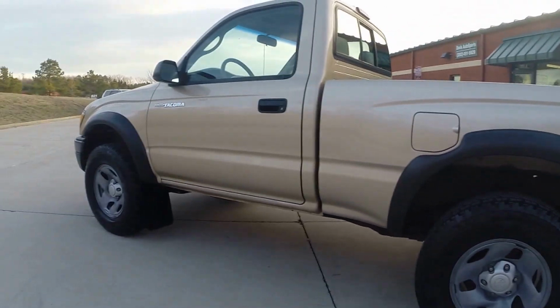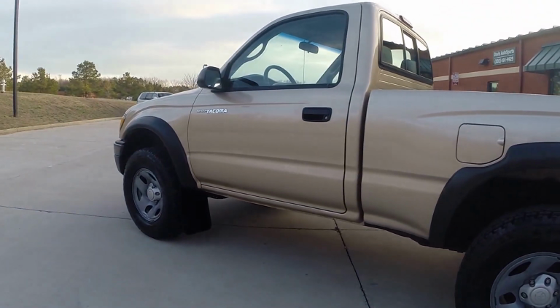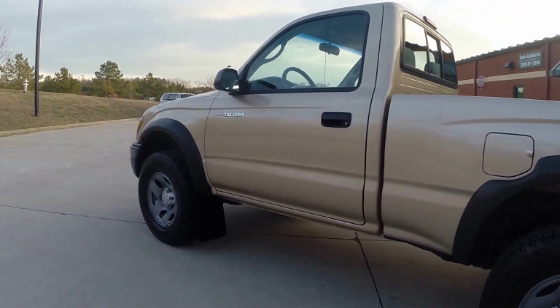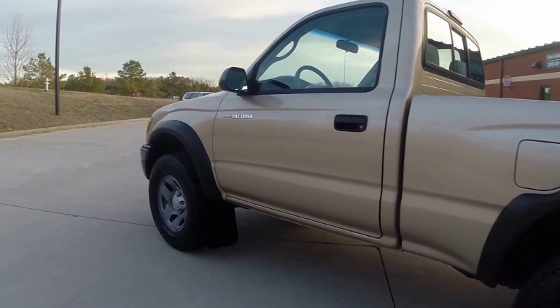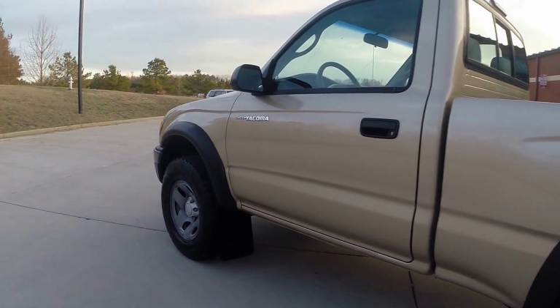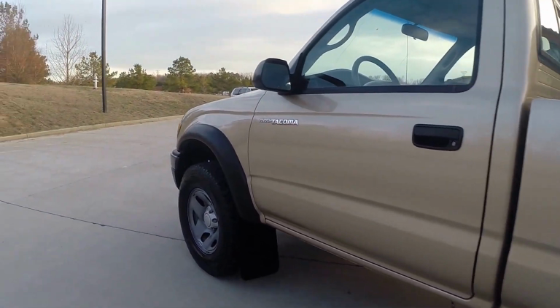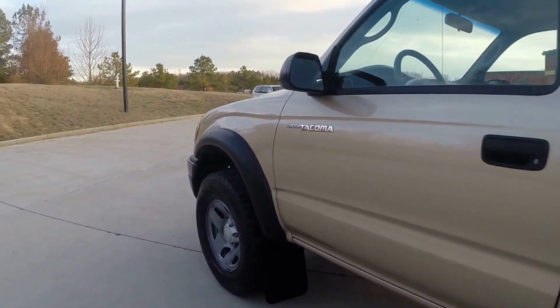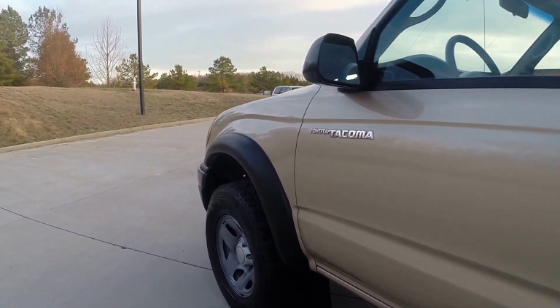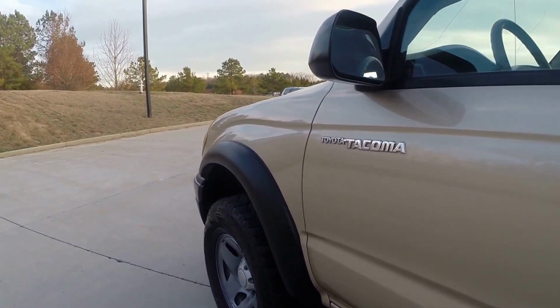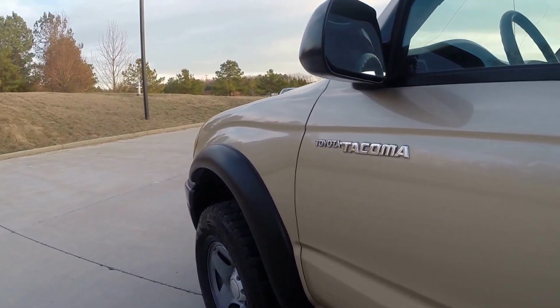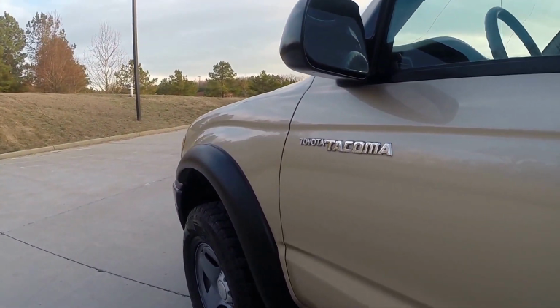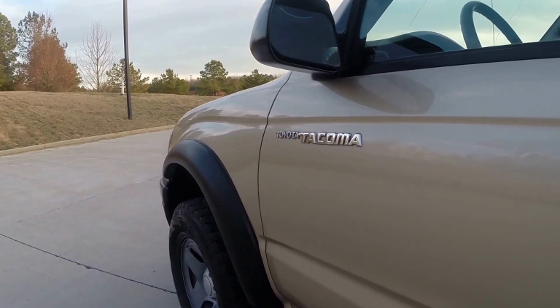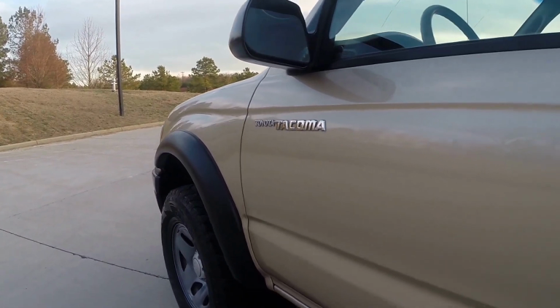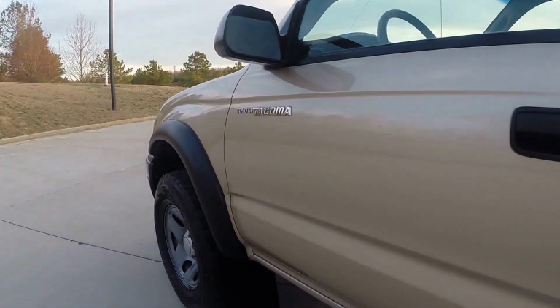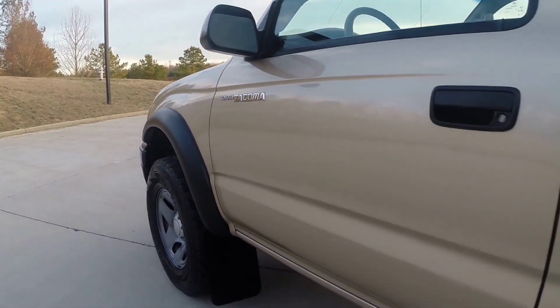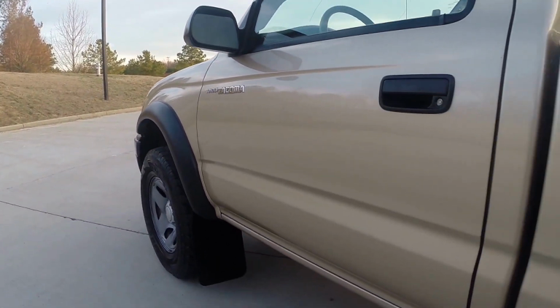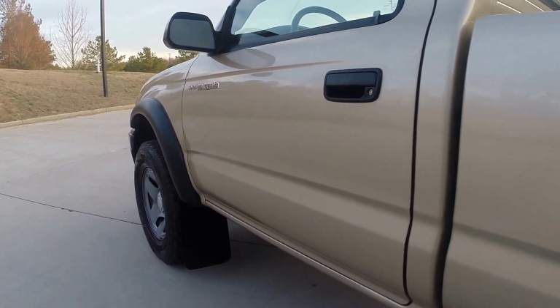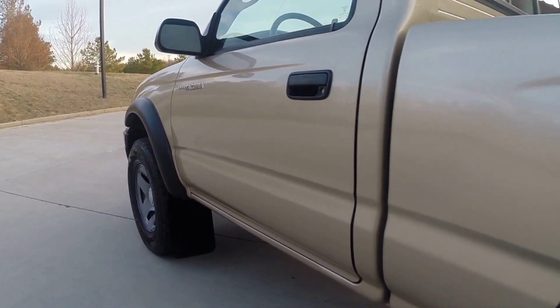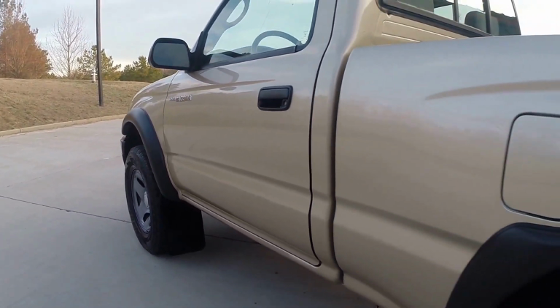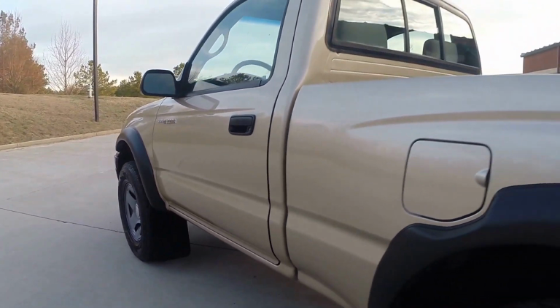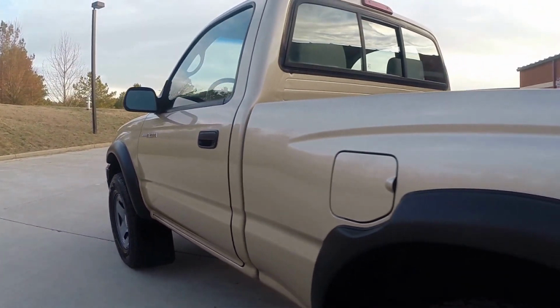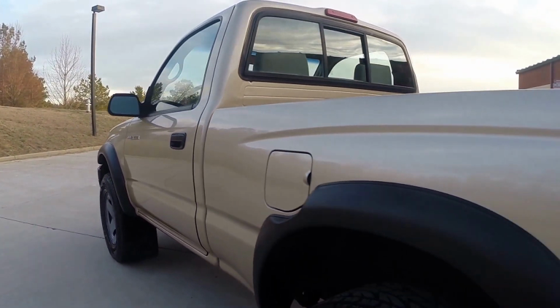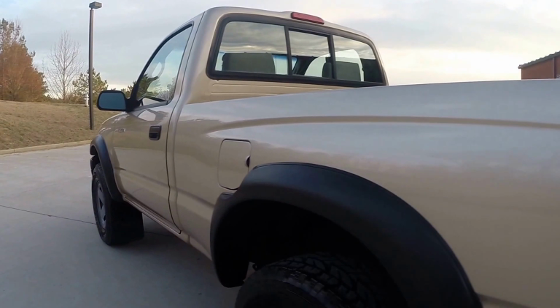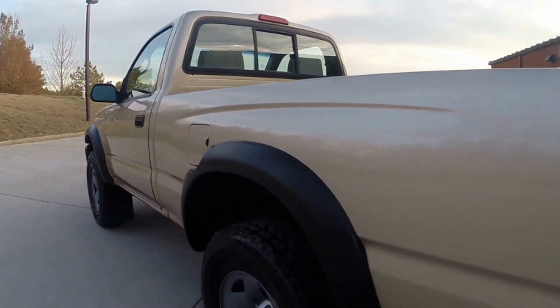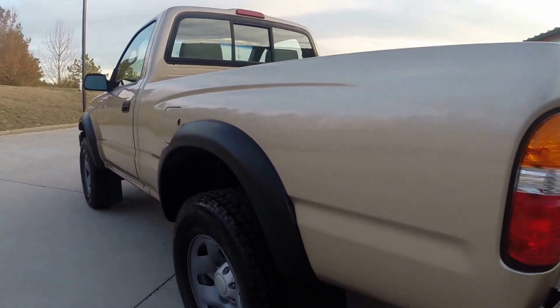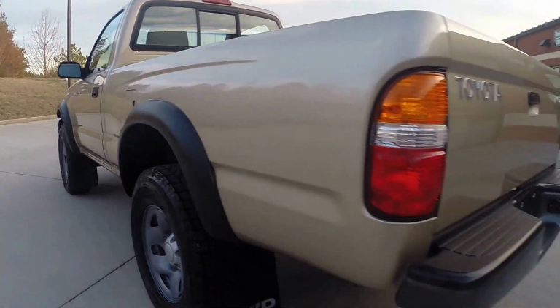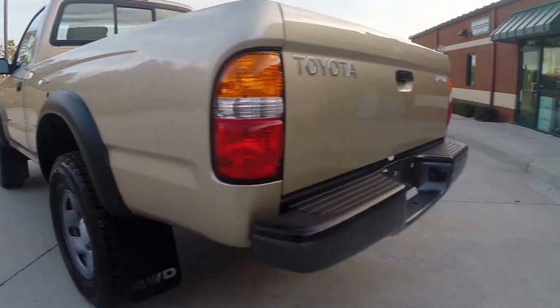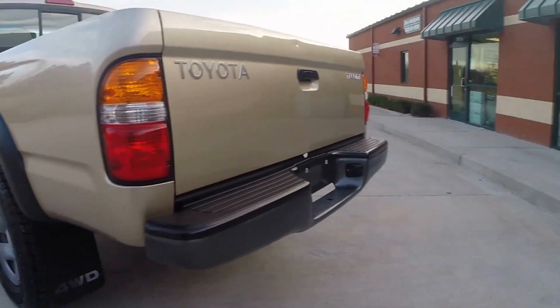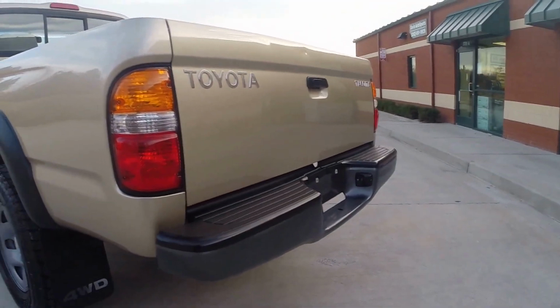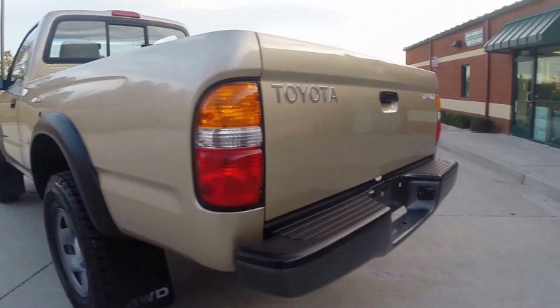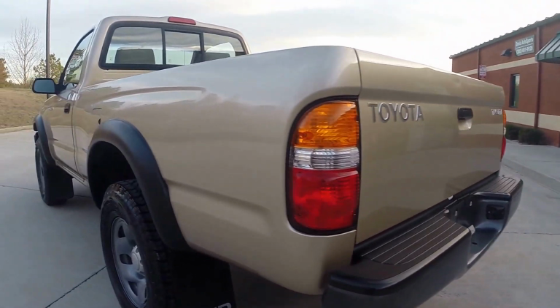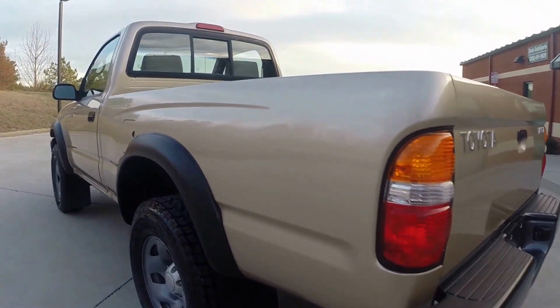Perhaps one of the most important things about this truck — it is rust free. These Tacomas, that's their downfall: they have very rusty frames and undercarriages. The undercarriage and frame on this vehicle is in excellent condition.